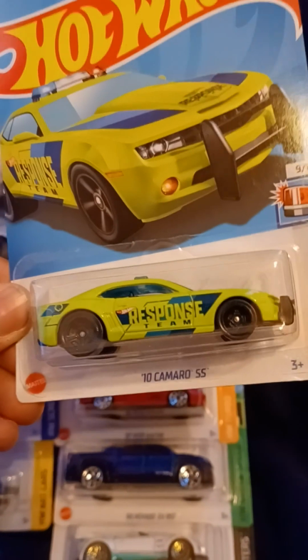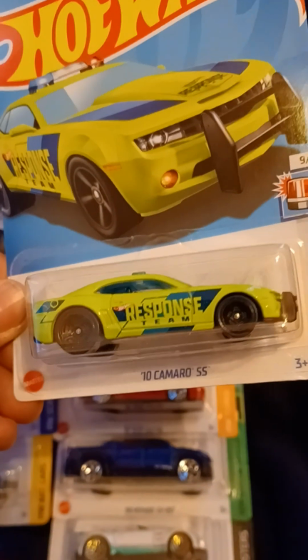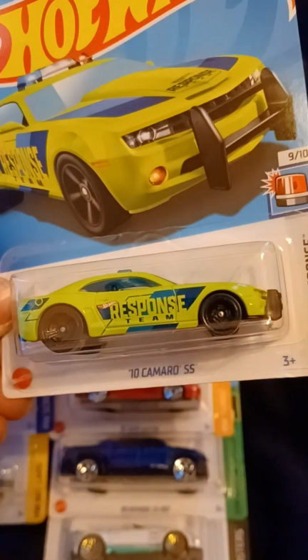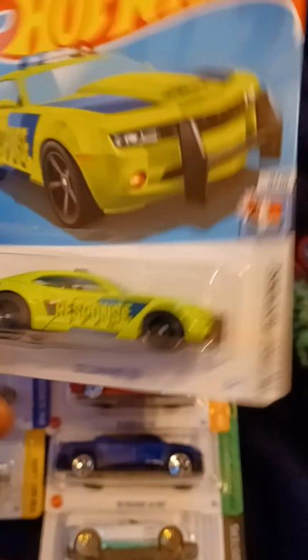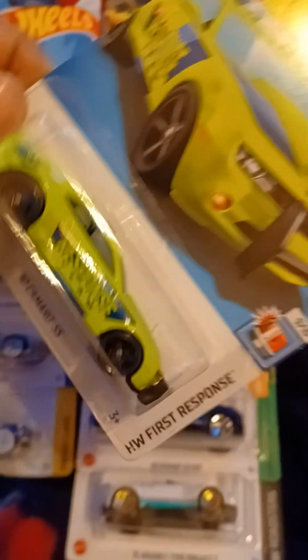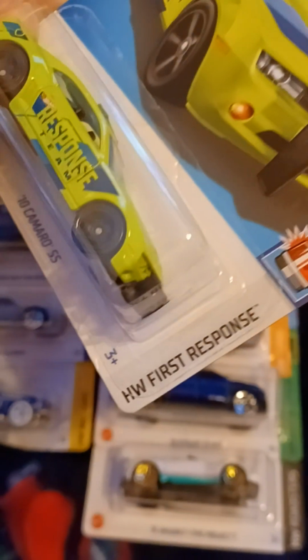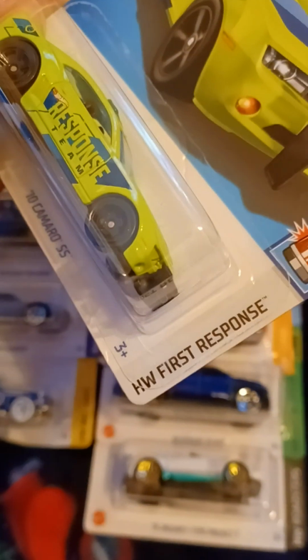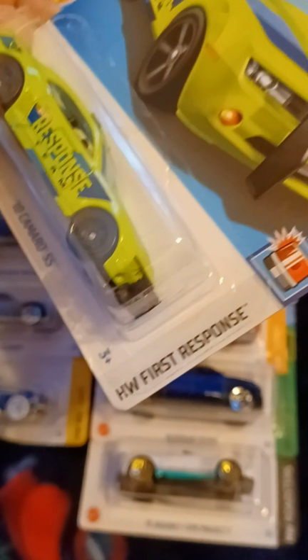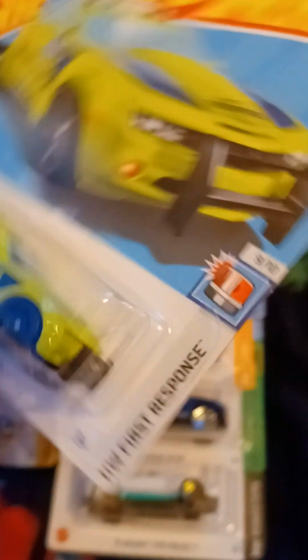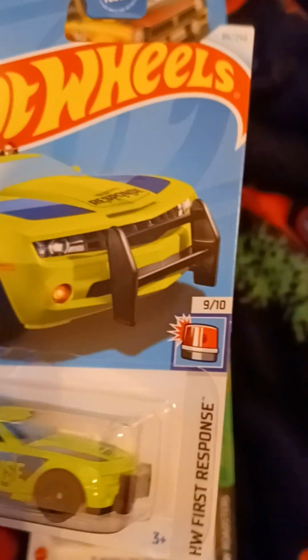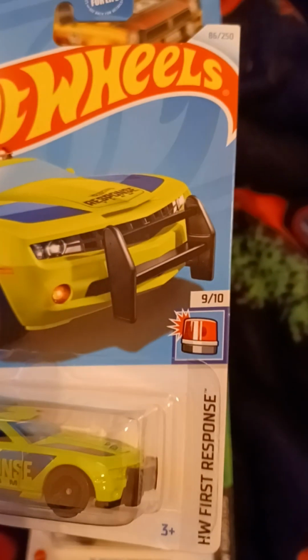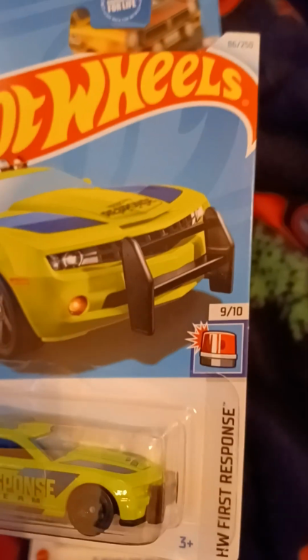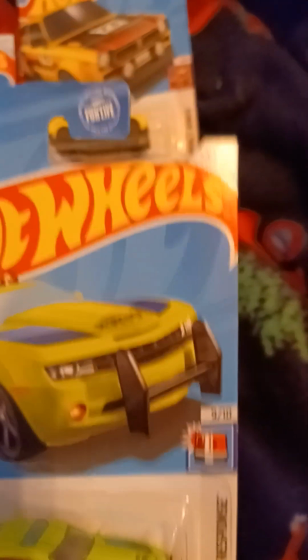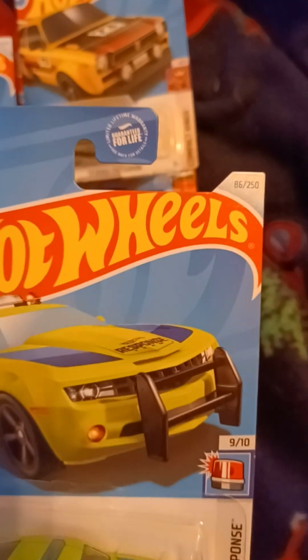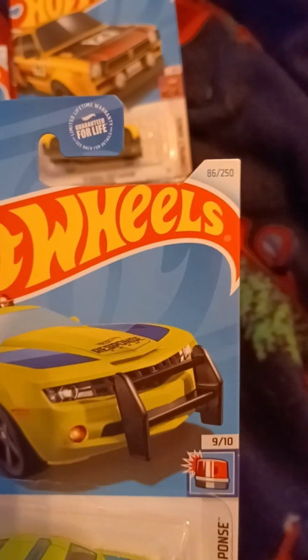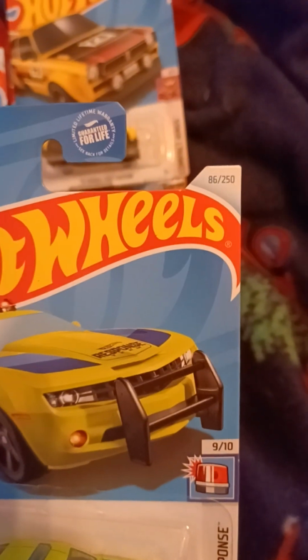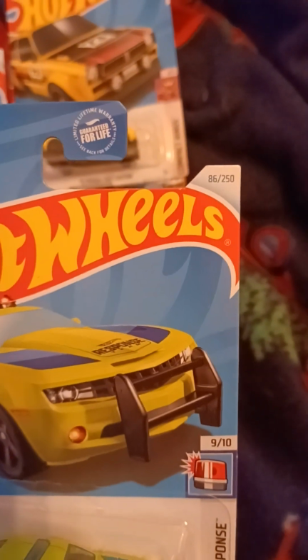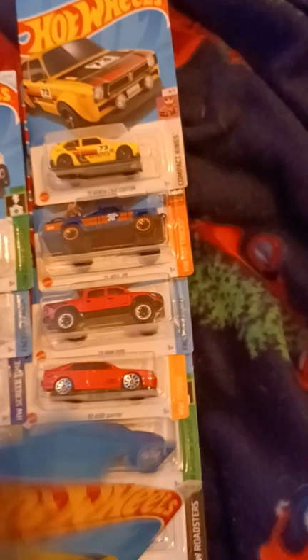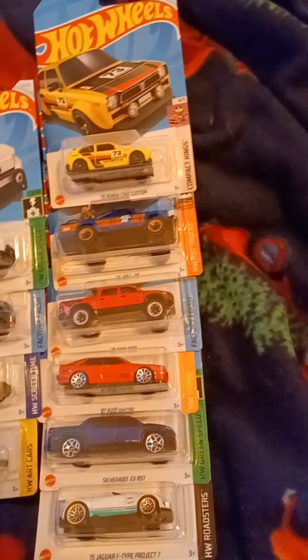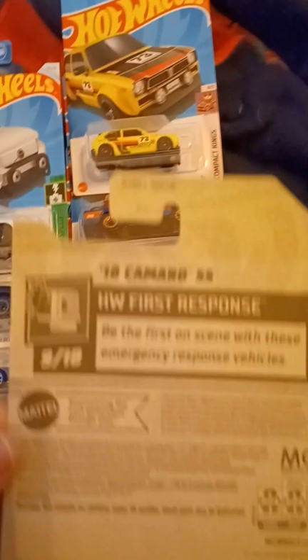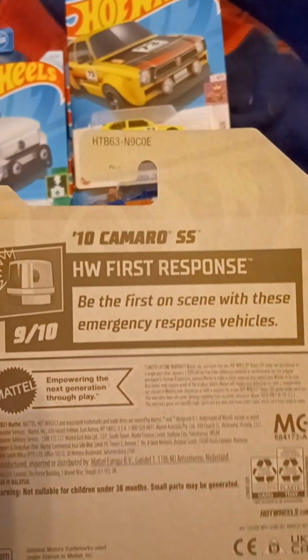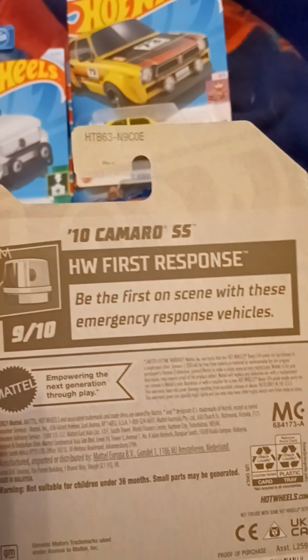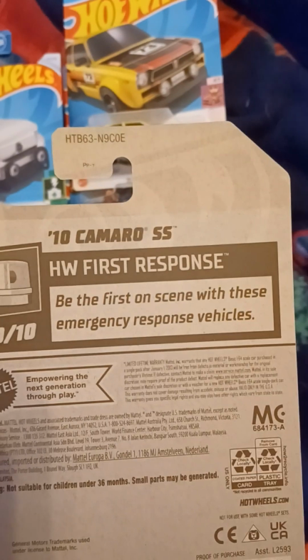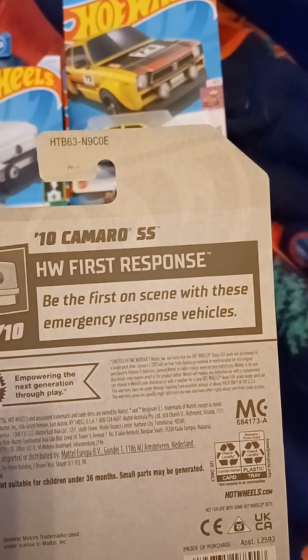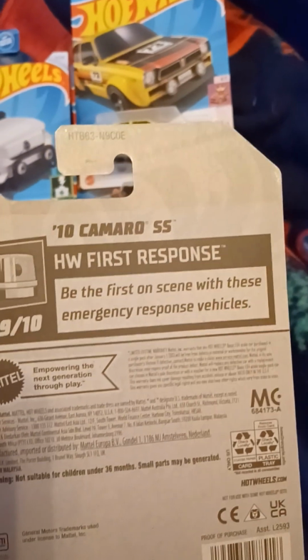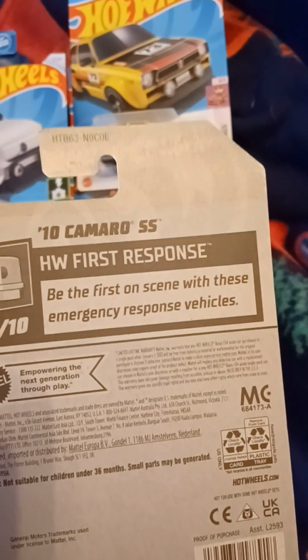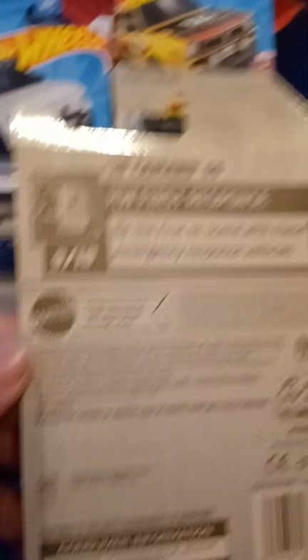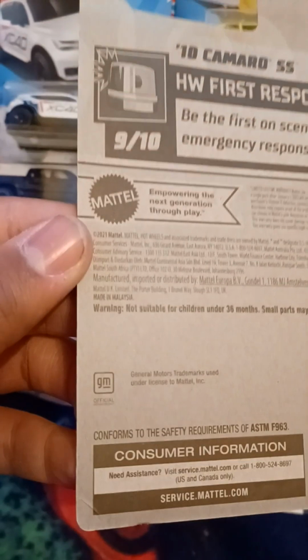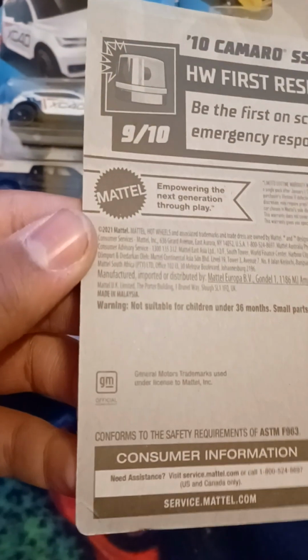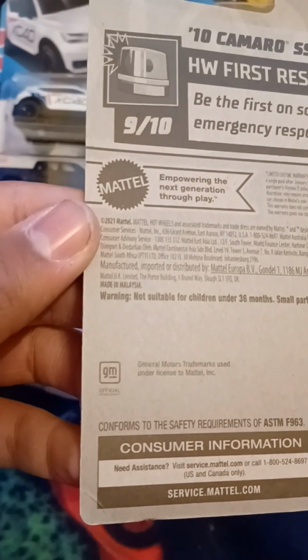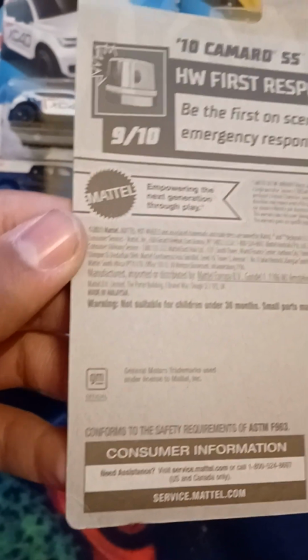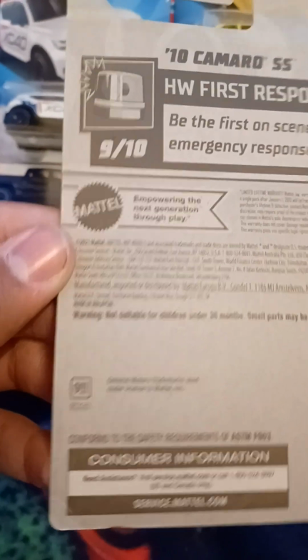This is the 2010 Camaro SS. This is from H&B First Response. This is number 9 out of 10, and number 86 out of 250. Be first on scene with these emergency response vehicles. And there is a GM trademark on the back.